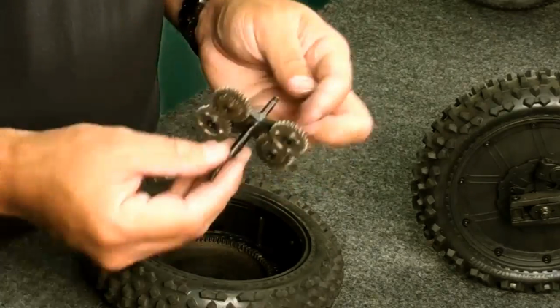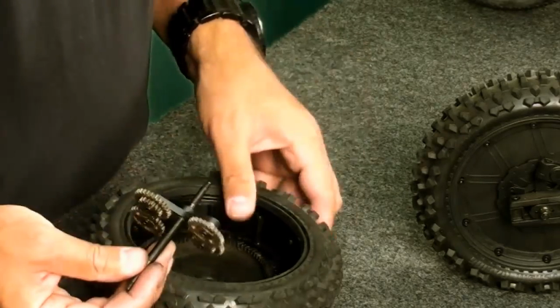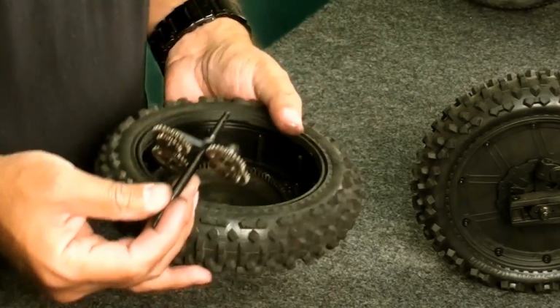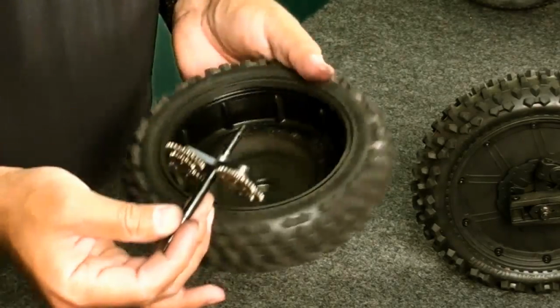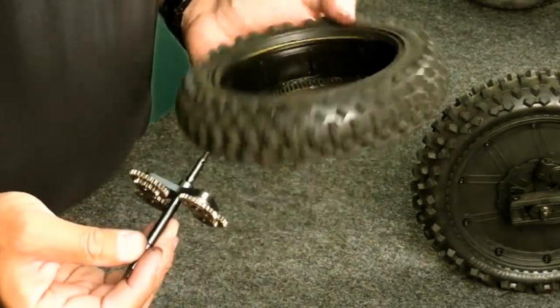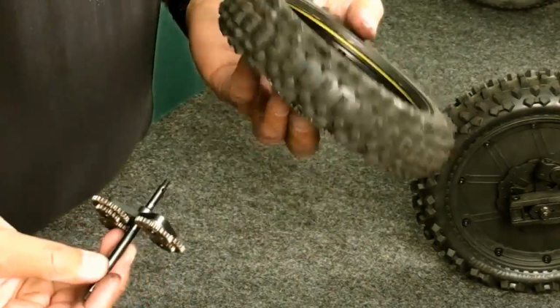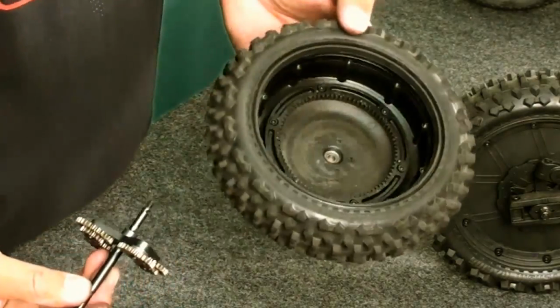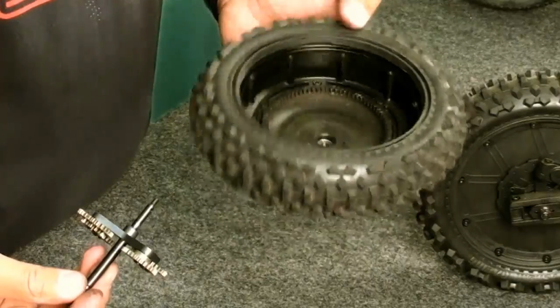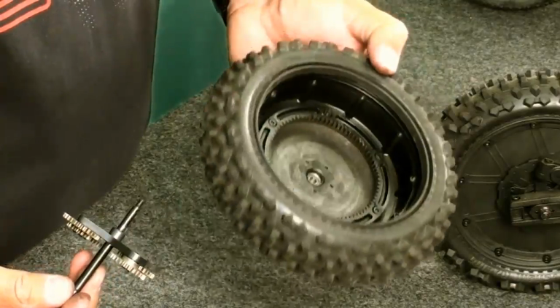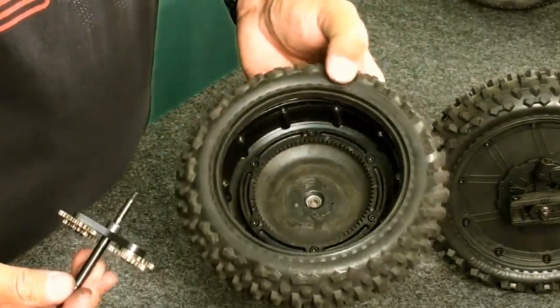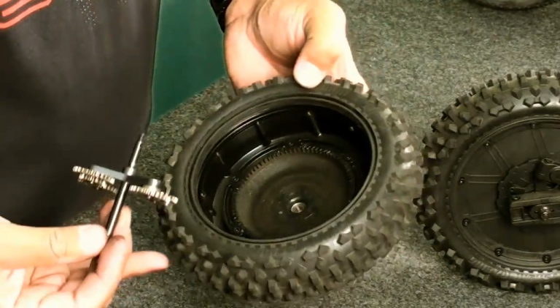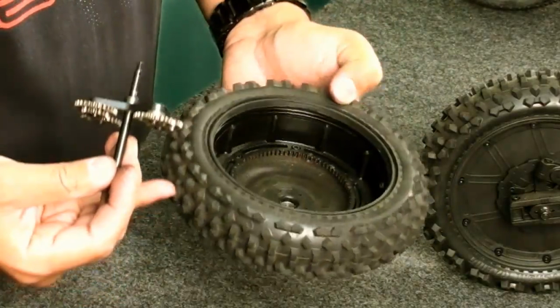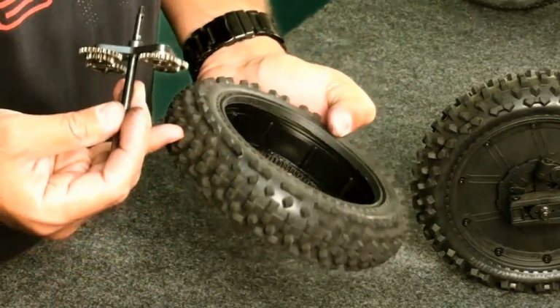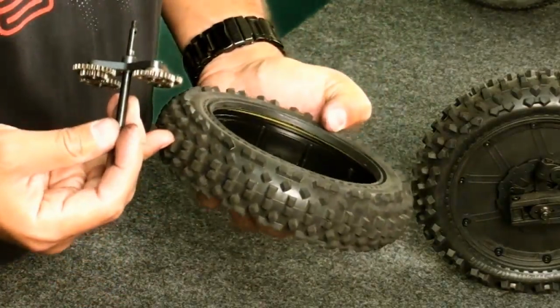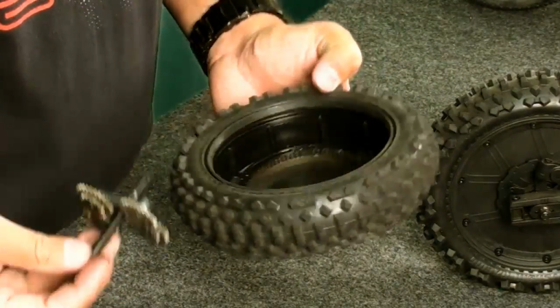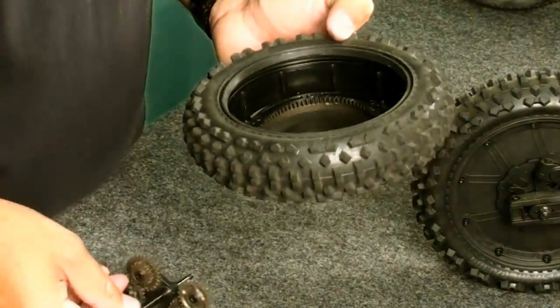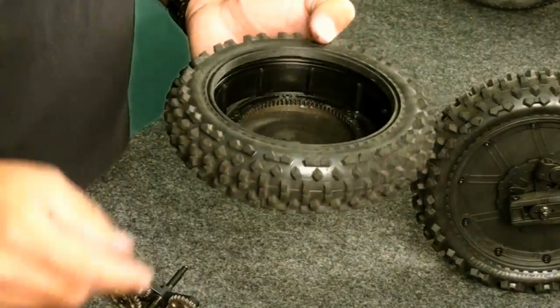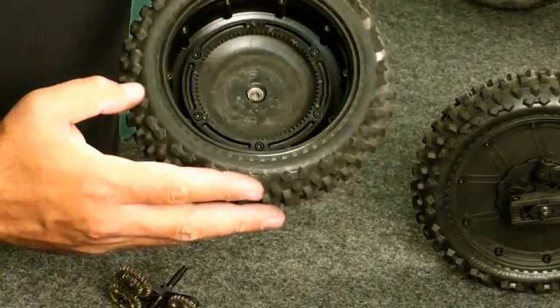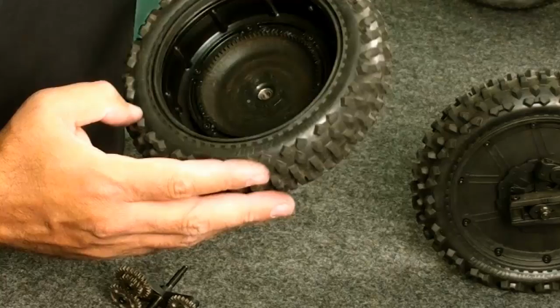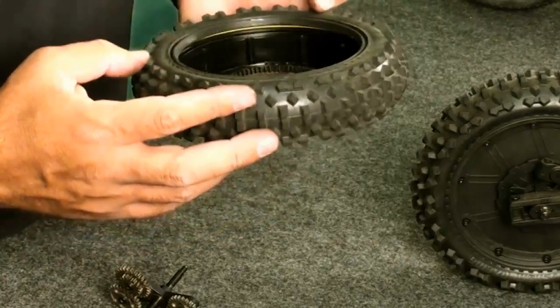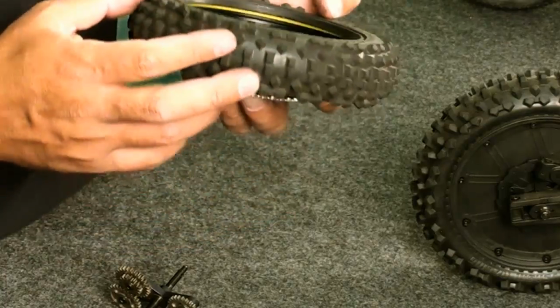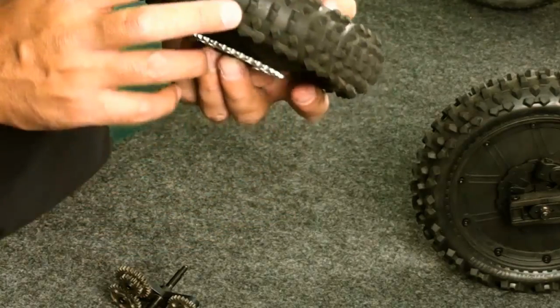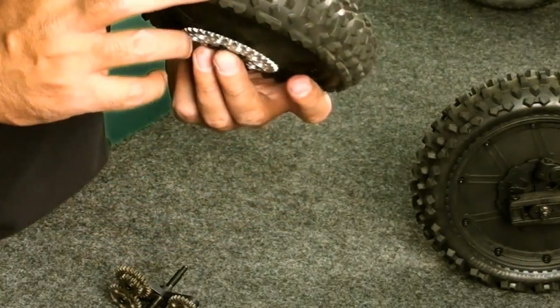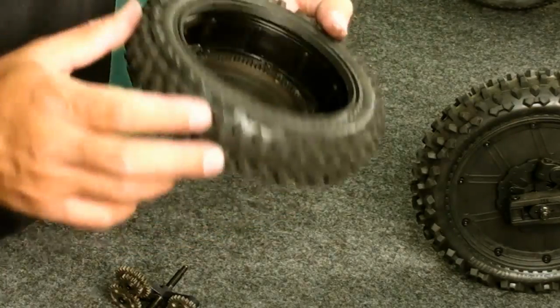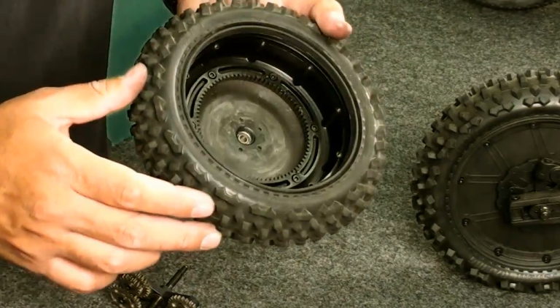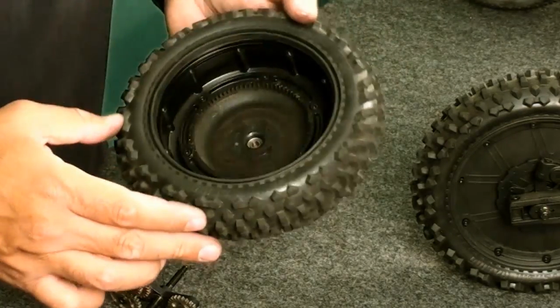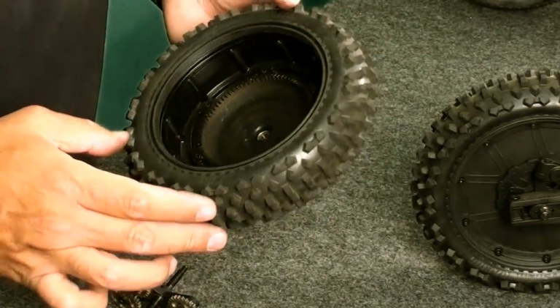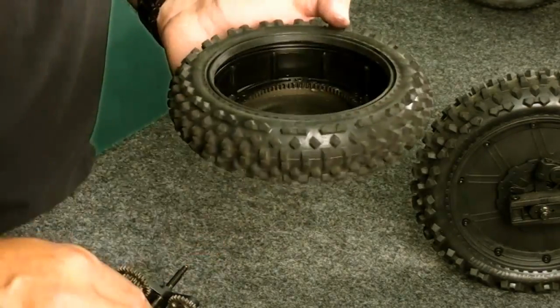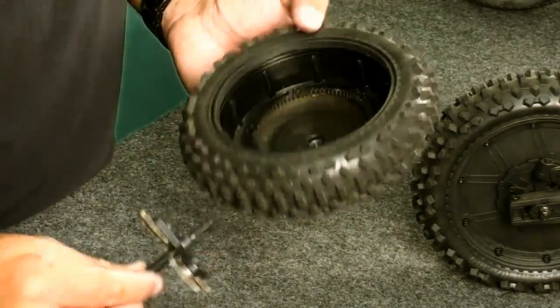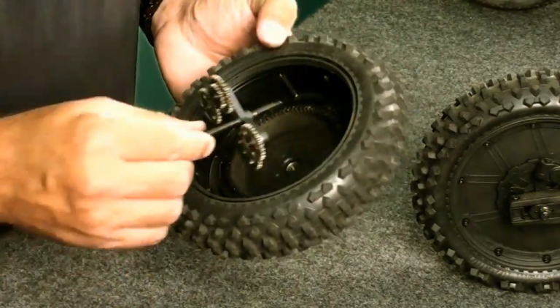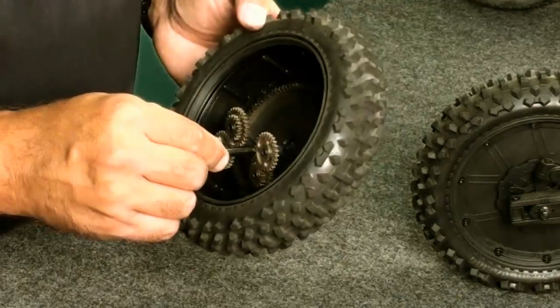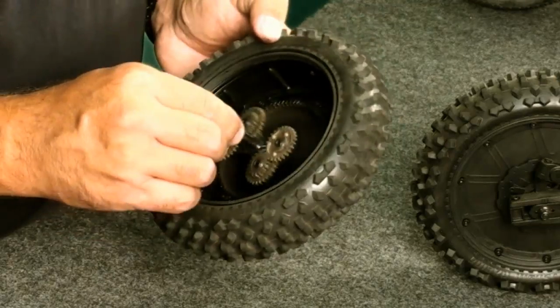Now, another visual inspection of the wheel — we can see inside there's no issues. There's a little bit of dust from having been run, nothing major, and a little bit of grease. That's all acceptable. Put this back together.